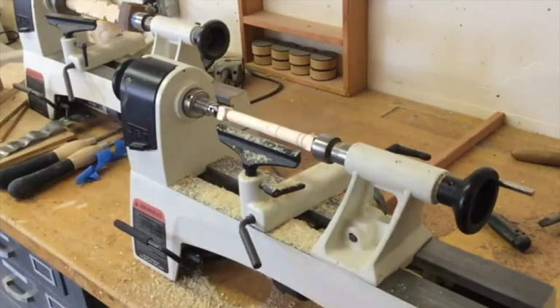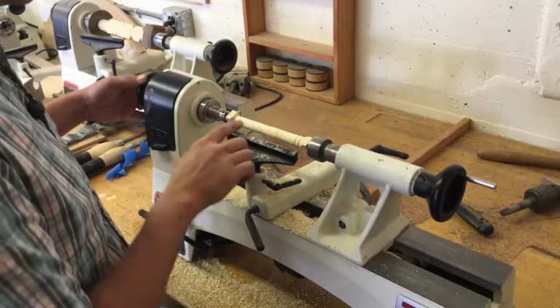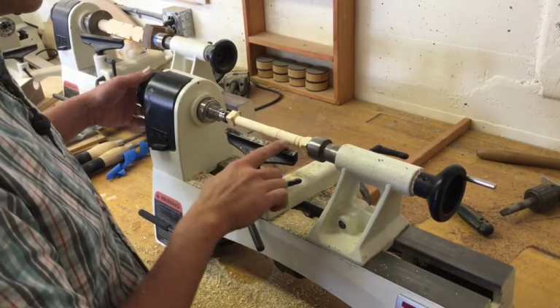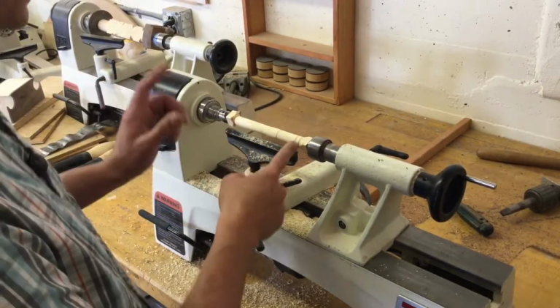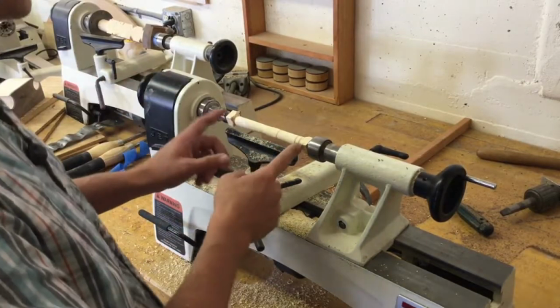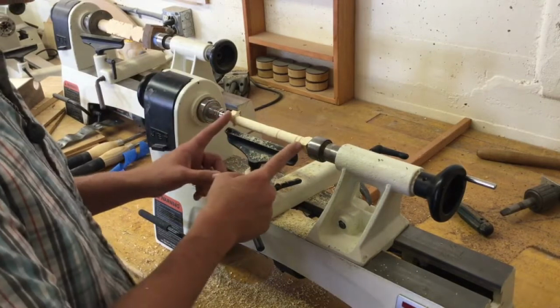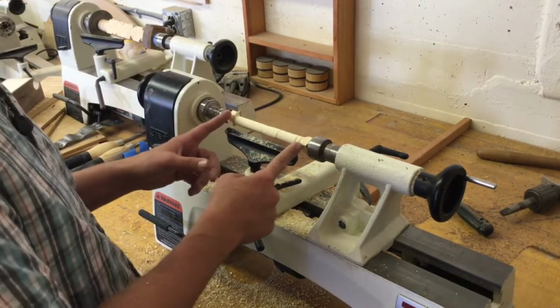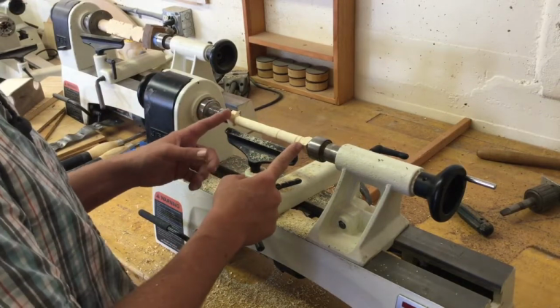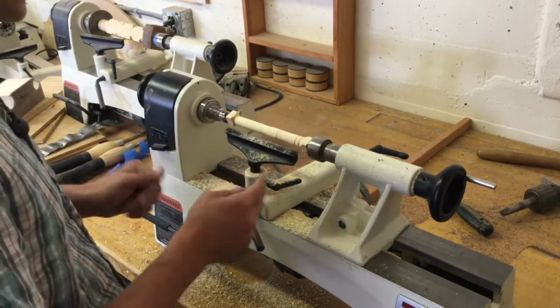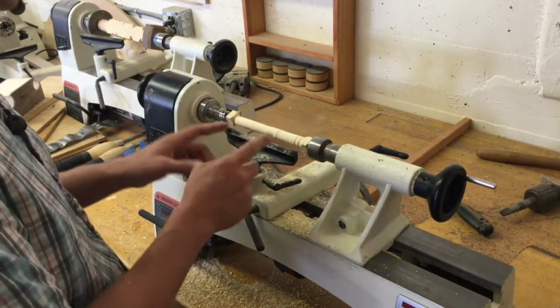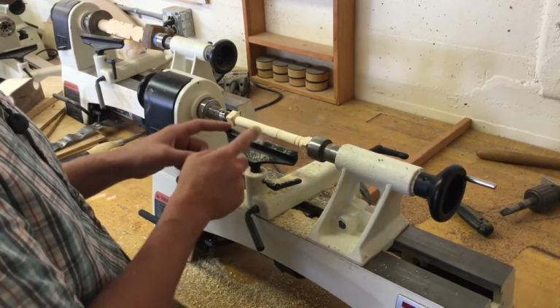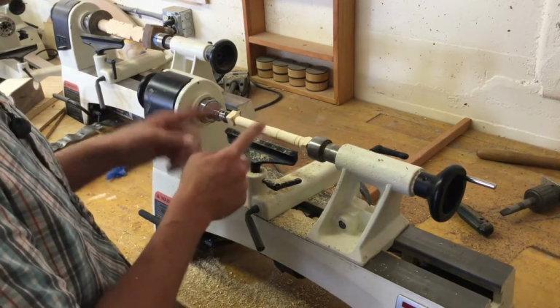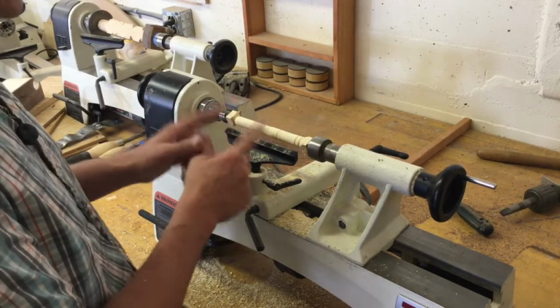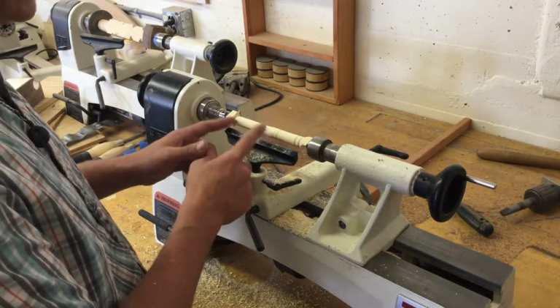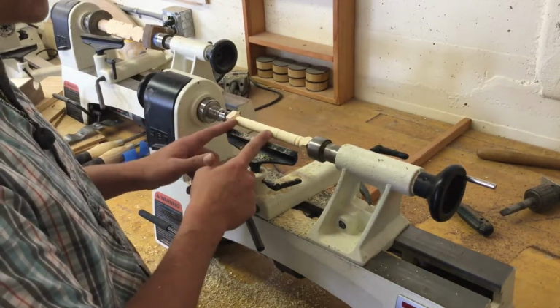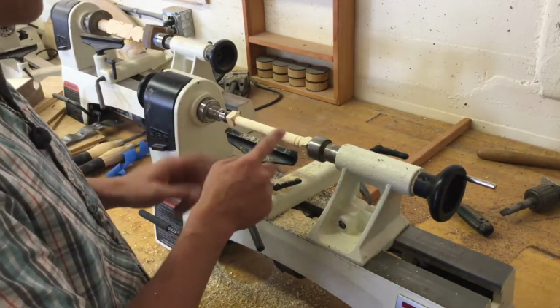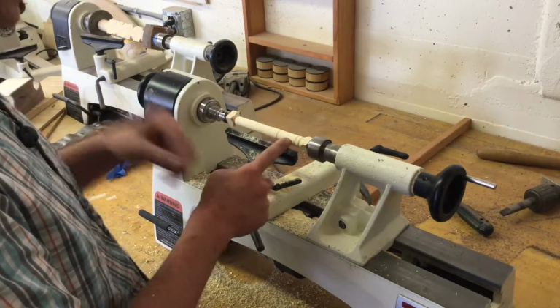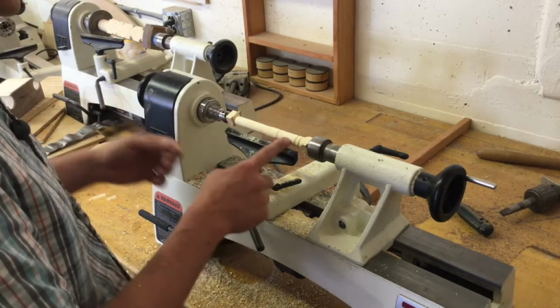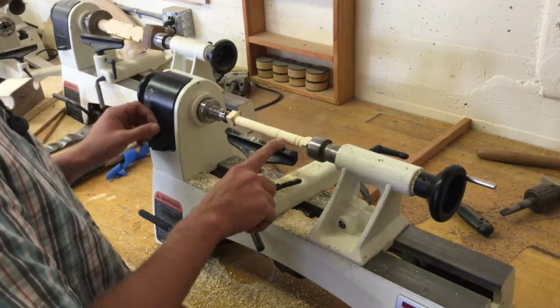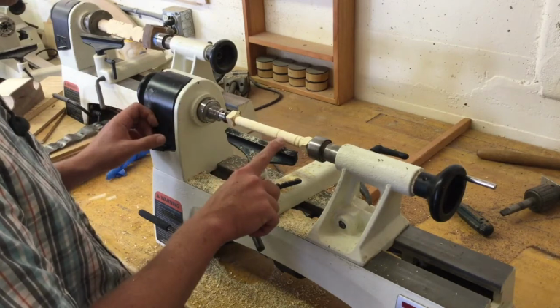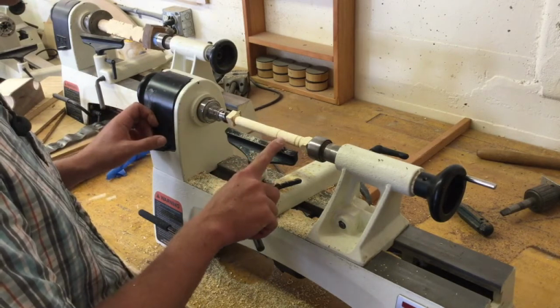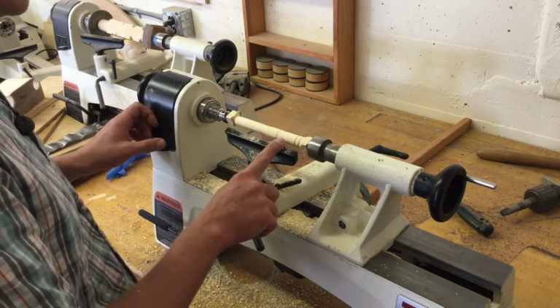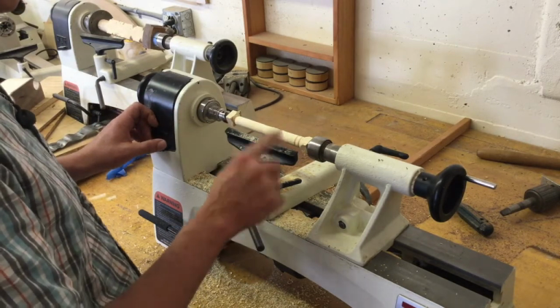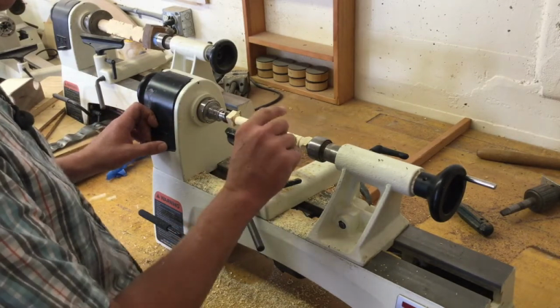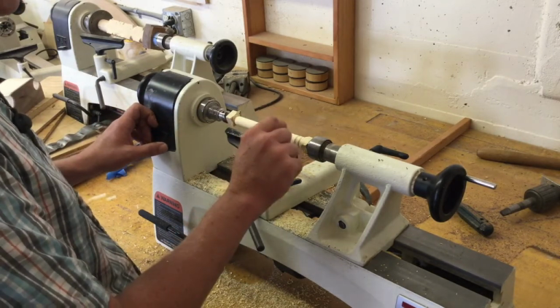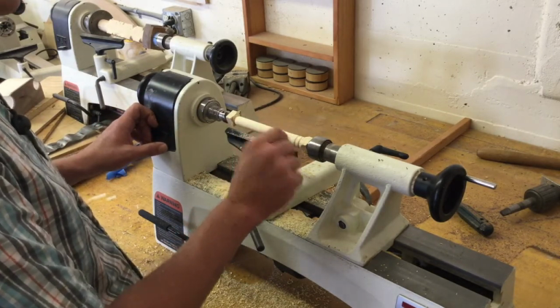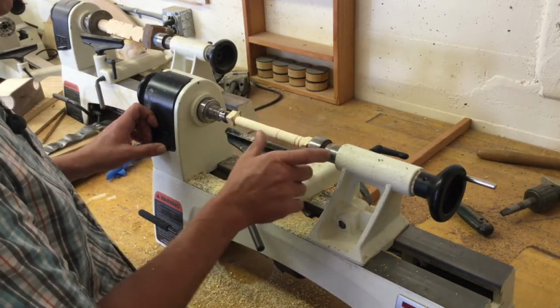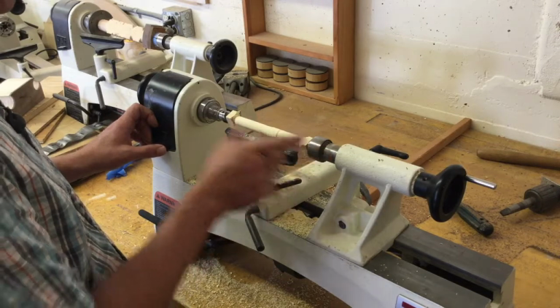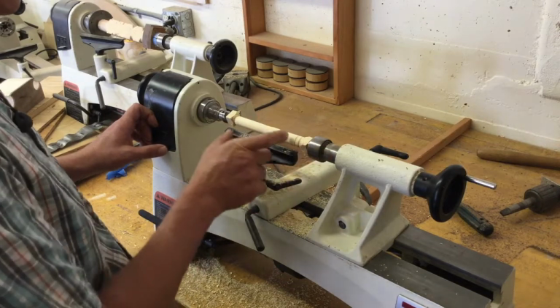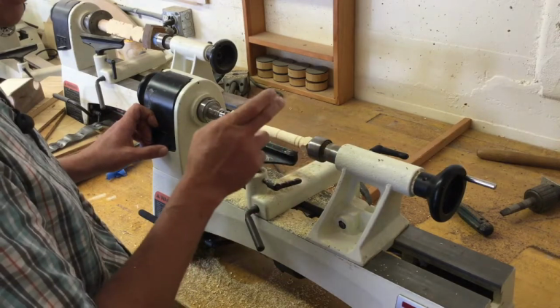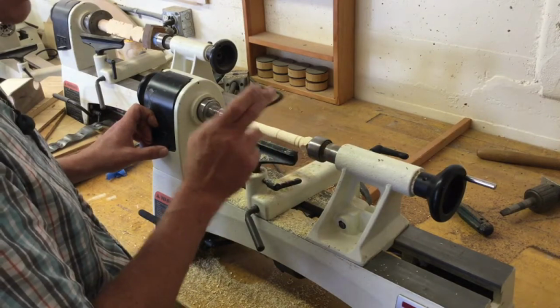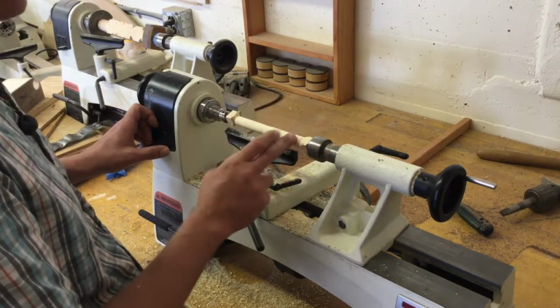Decide on which direction you're going to set up your bat. Then start lathing the head of your bat first before your handle. If you lathe your handle too soon, you're going to create a weak point, and the pressure of the lathe will snap your bat.